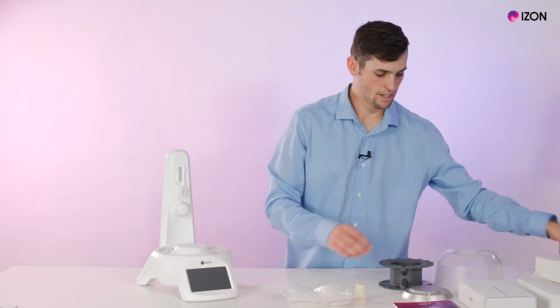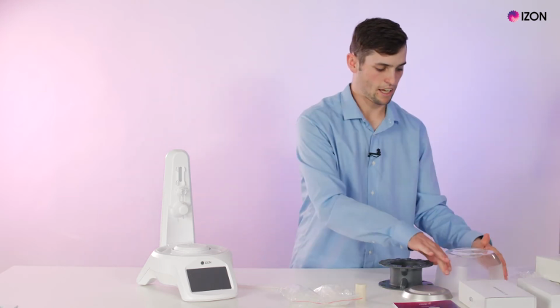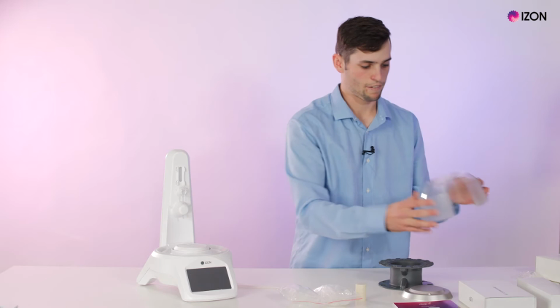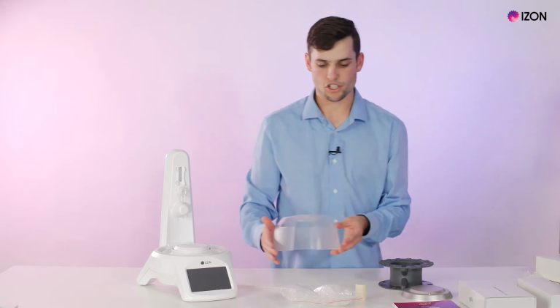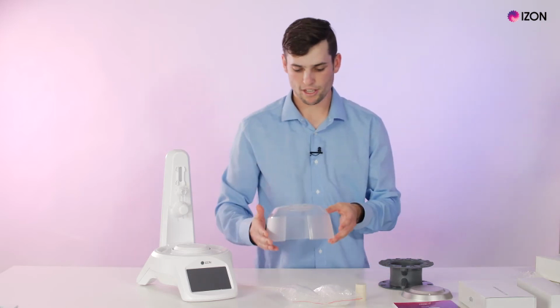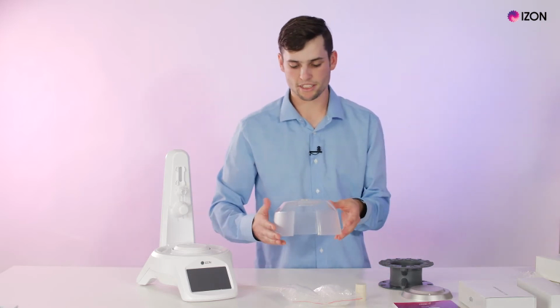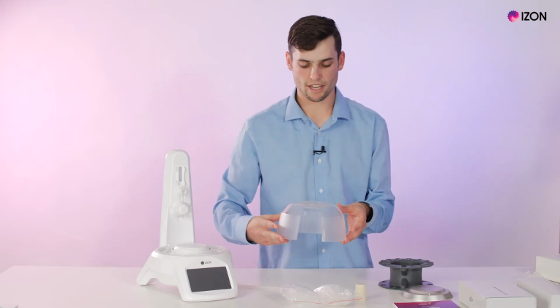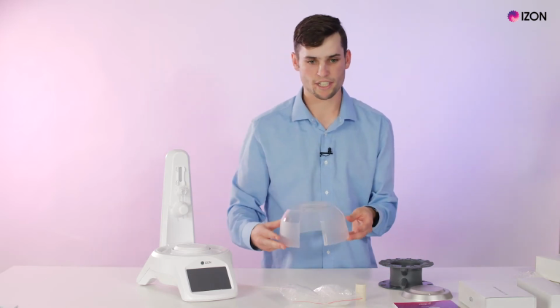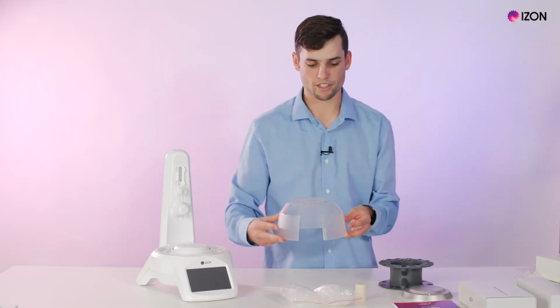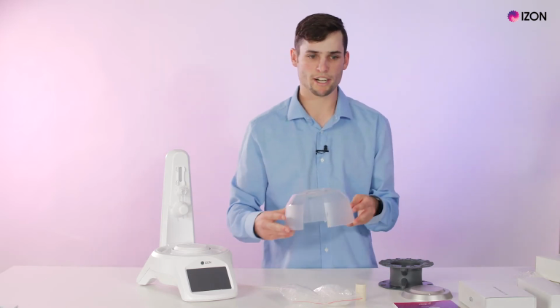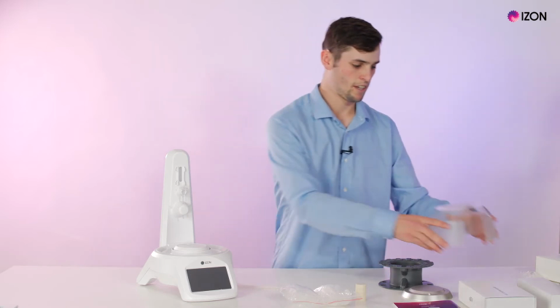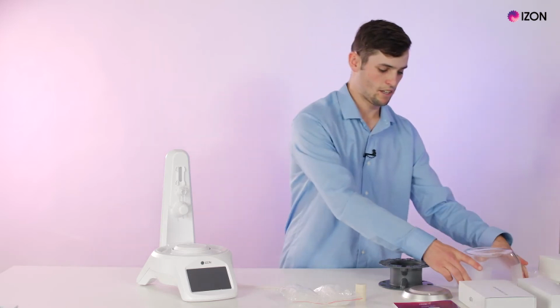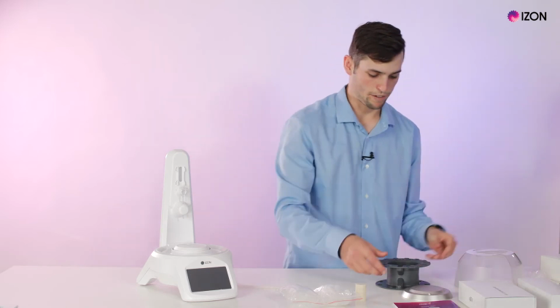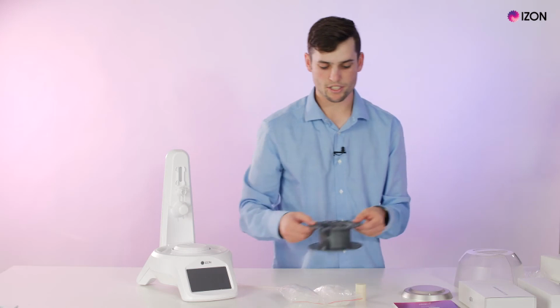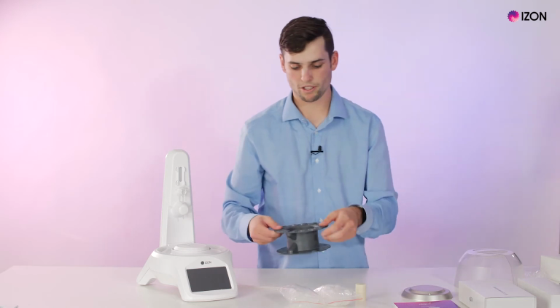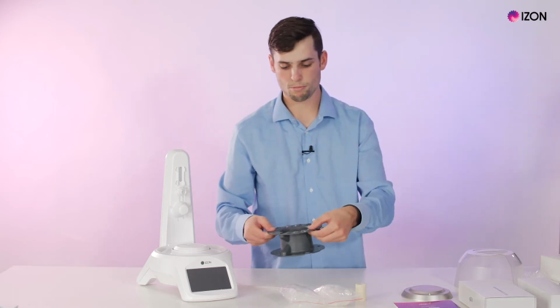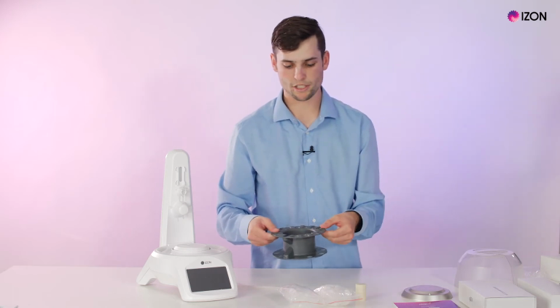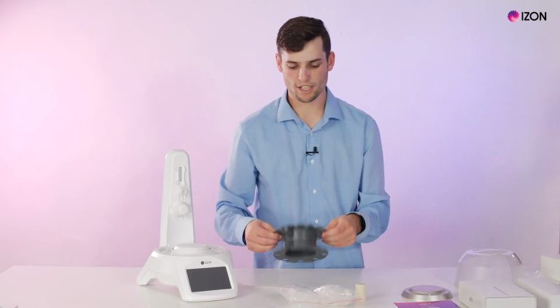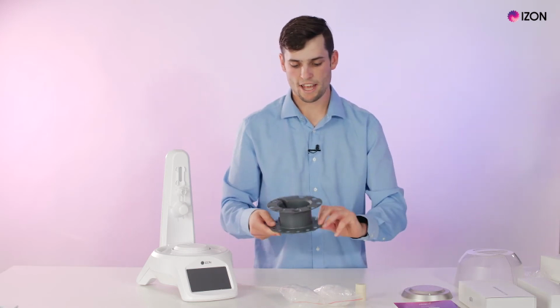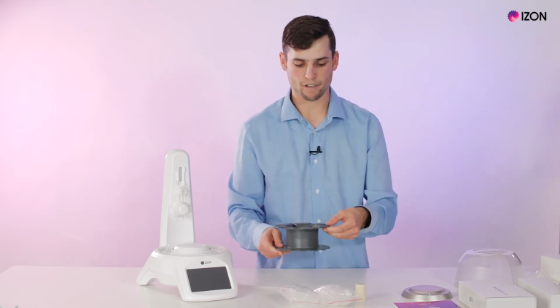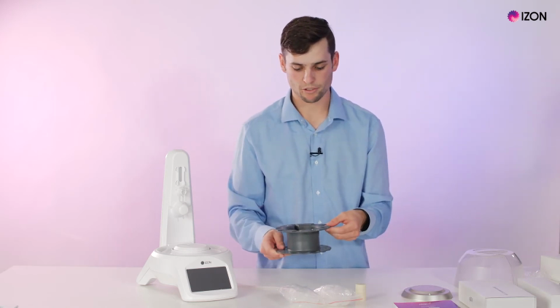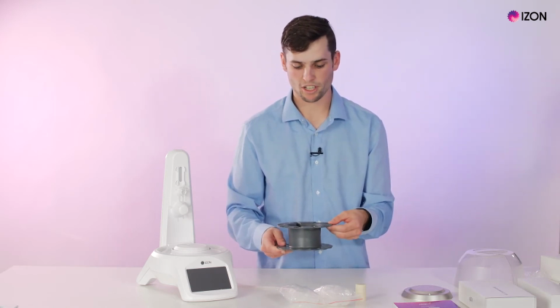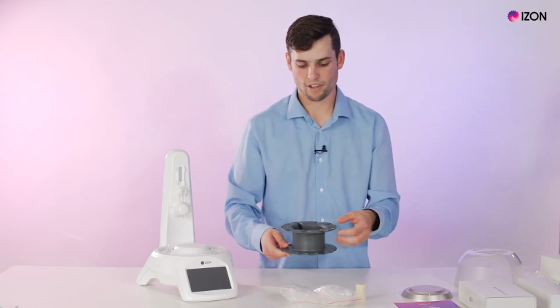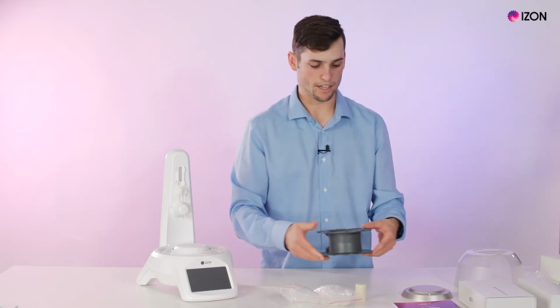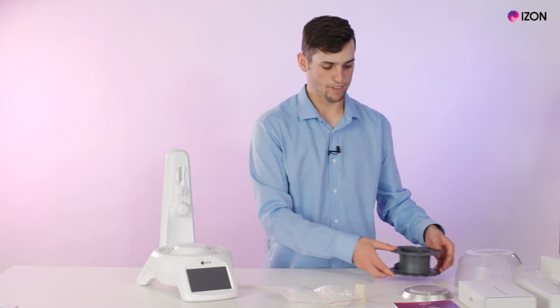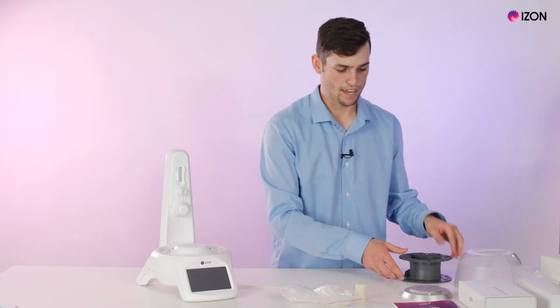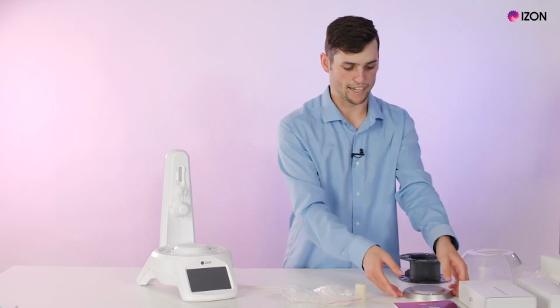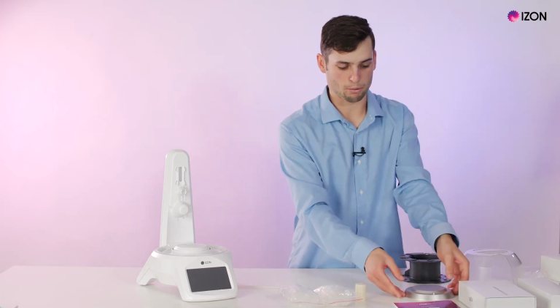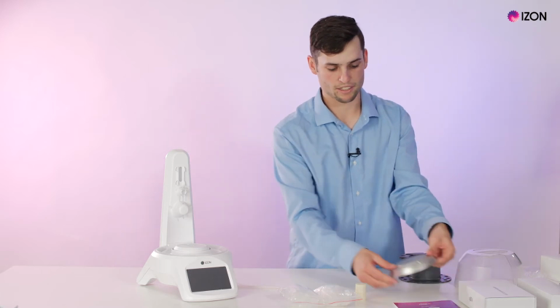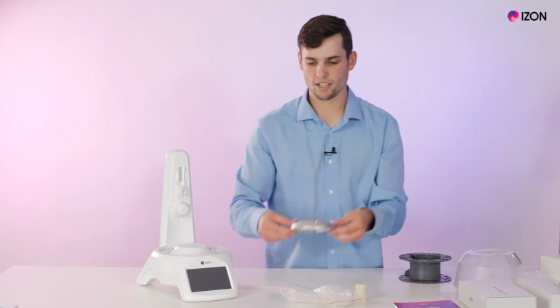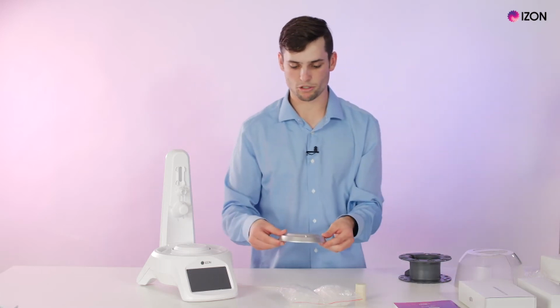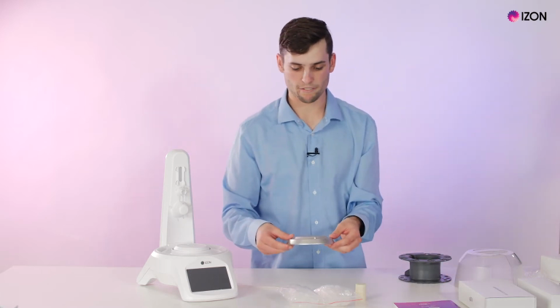We have a shield that protects the AFC when samples are running. We have the carousel with the two mil centrifuge side and the five mil centrifuge side, and the carousel plate which goes on top of the AFC.